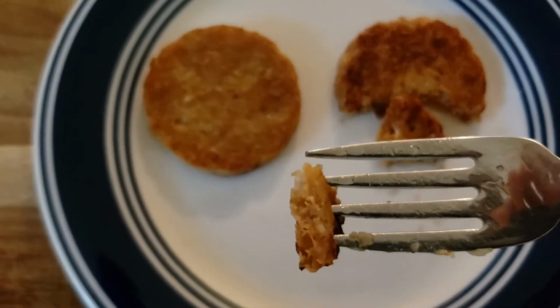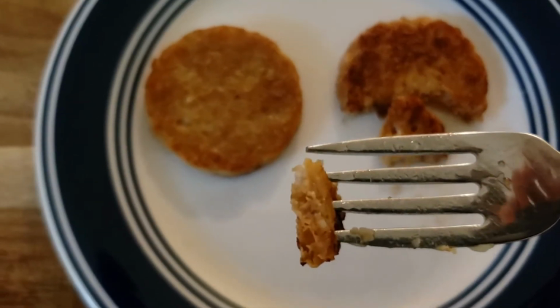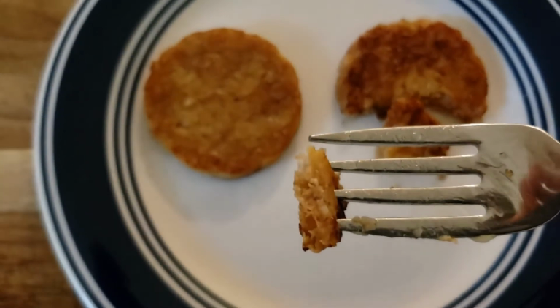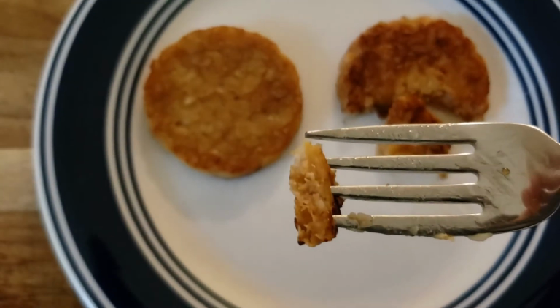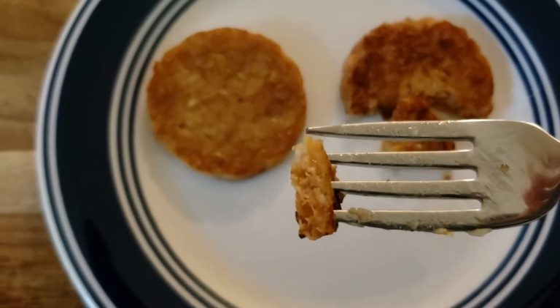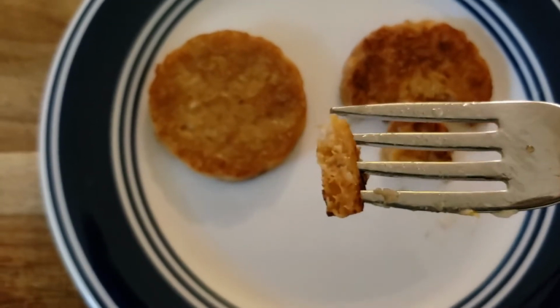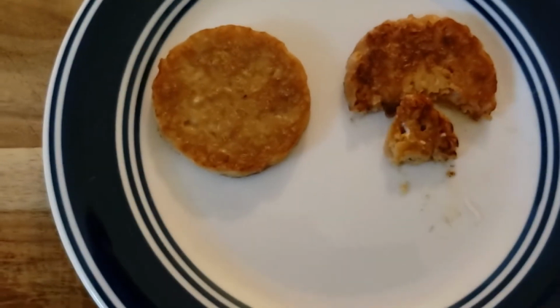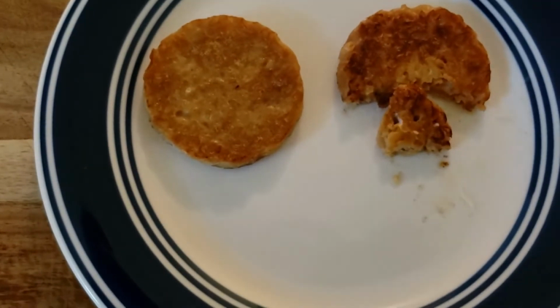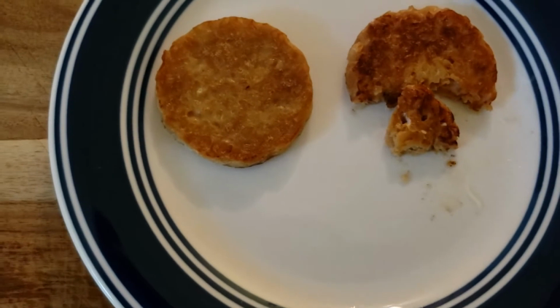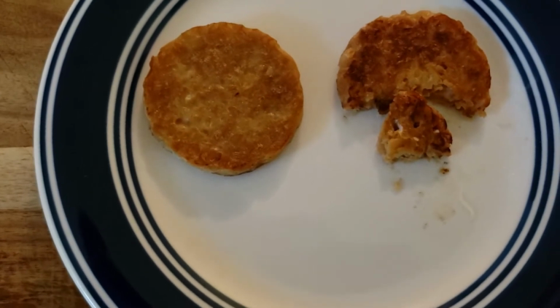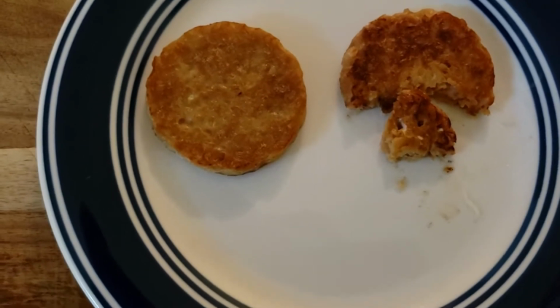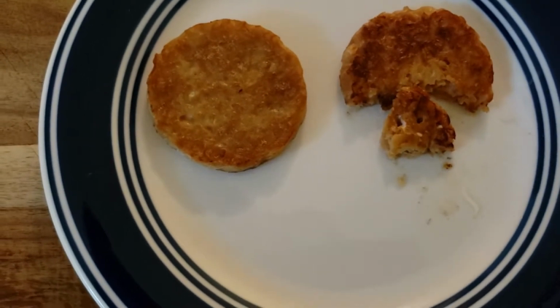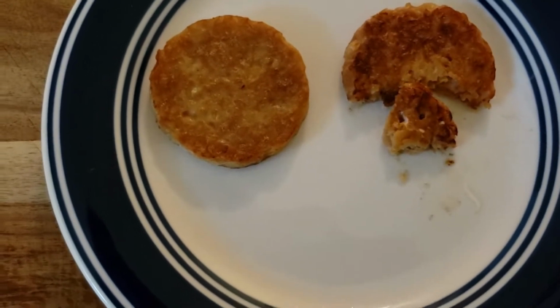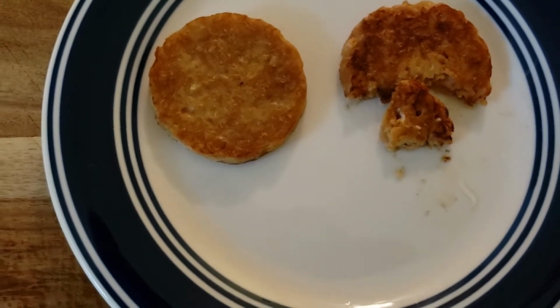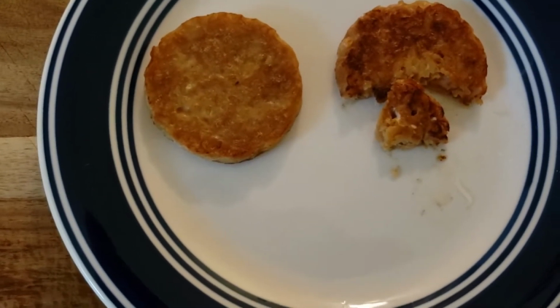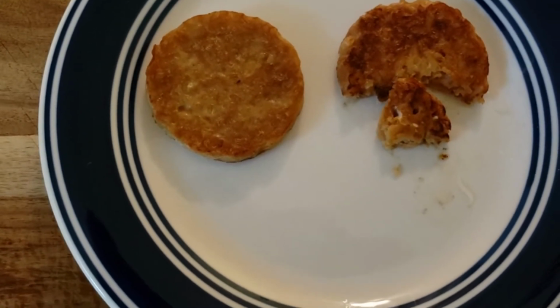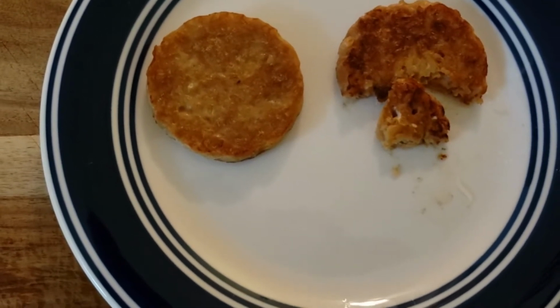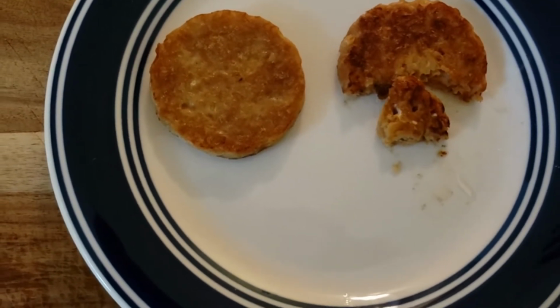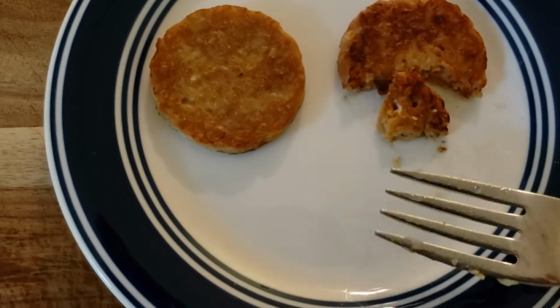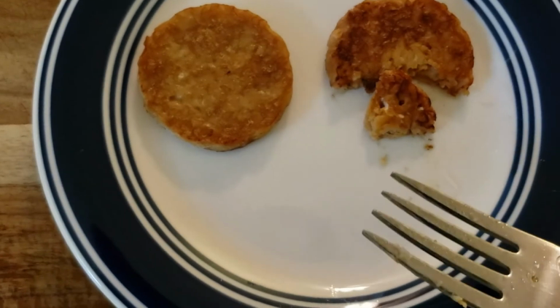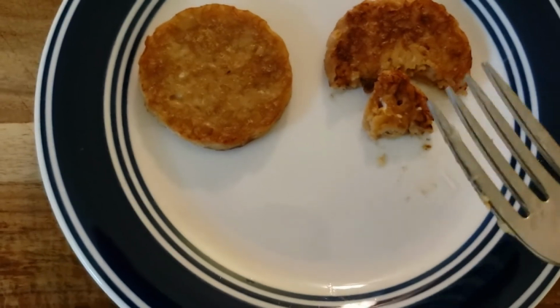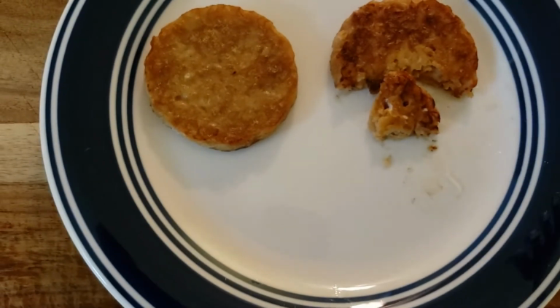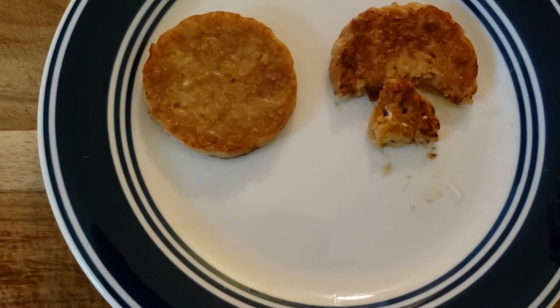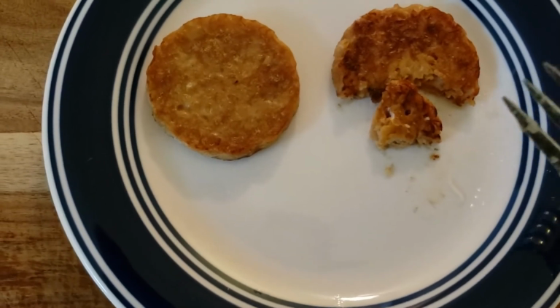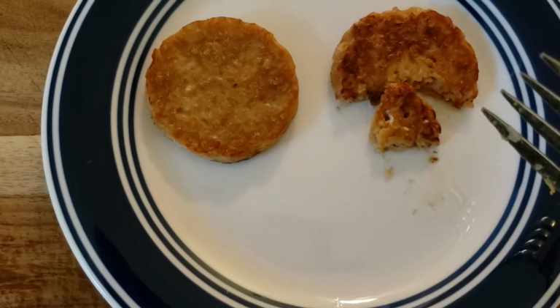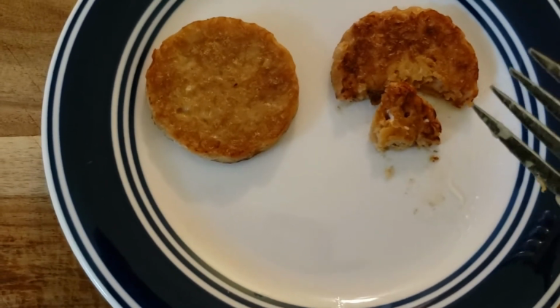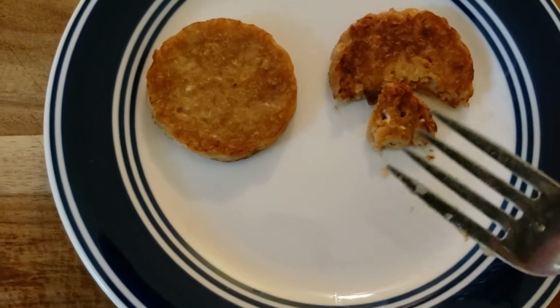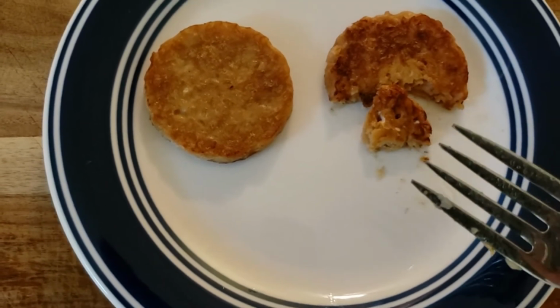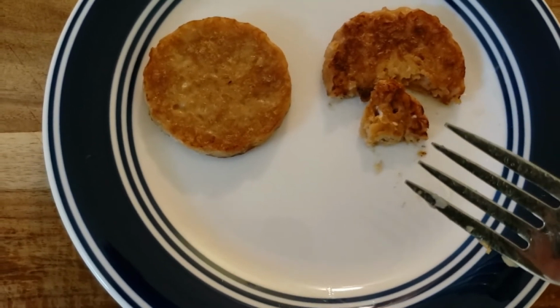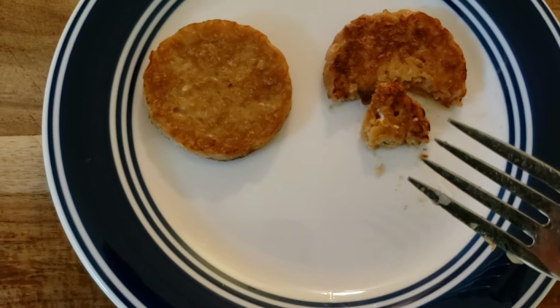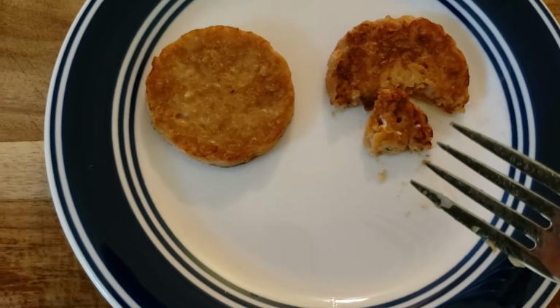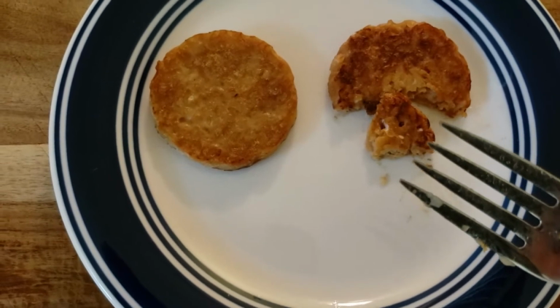Nothing surprising there. Hopefully I don't die. Okay, wait a second. This is Nick from the future. I want to do a little bit of explaining here. What I'm trying to do is grow some mushroom on brown rice and fry it up in a skillet like a steak.